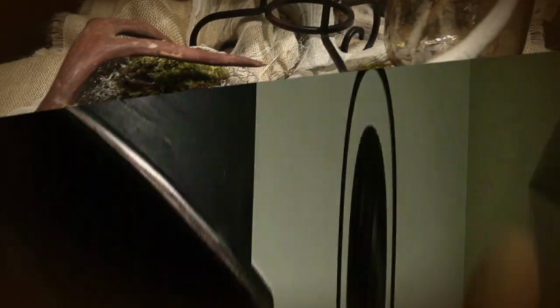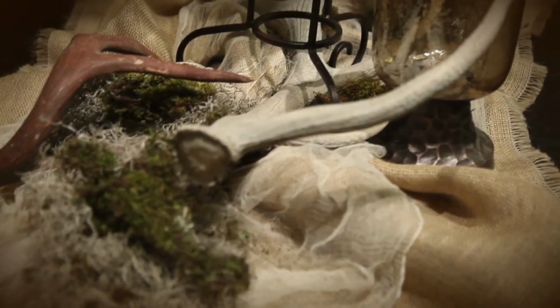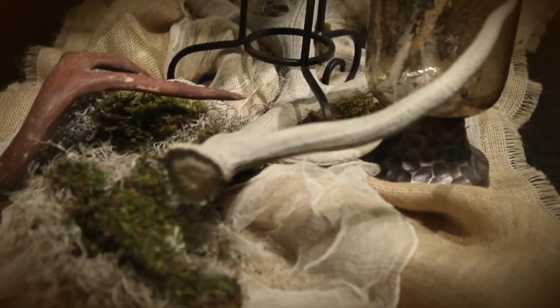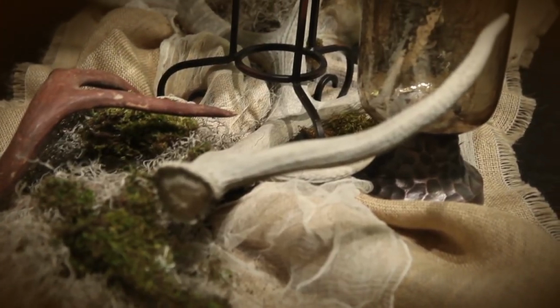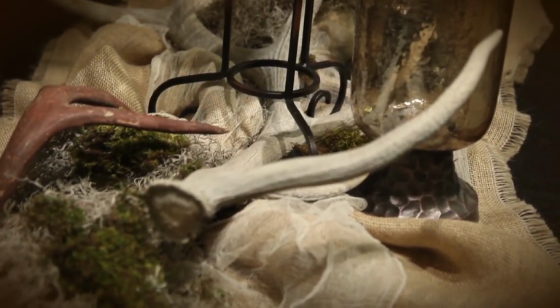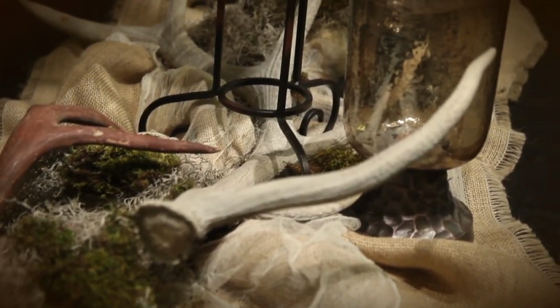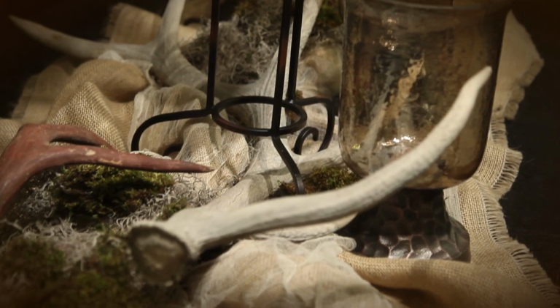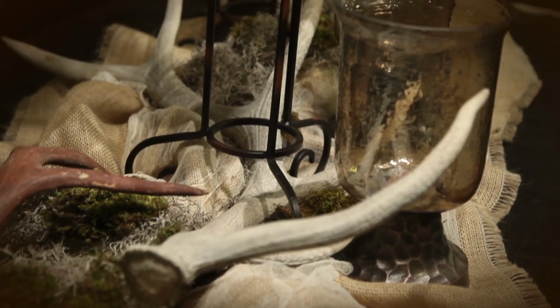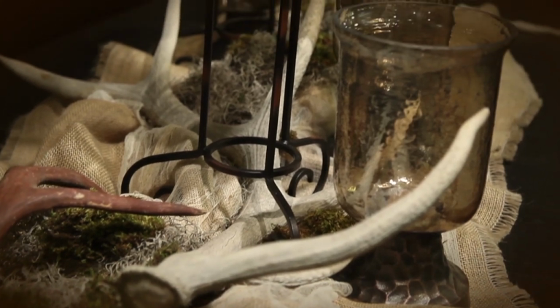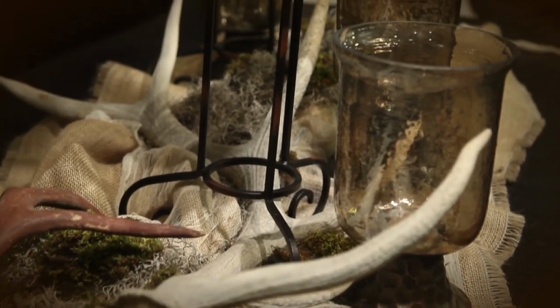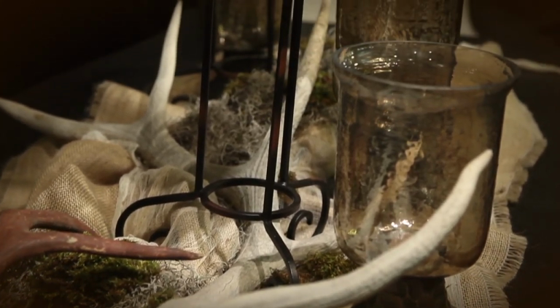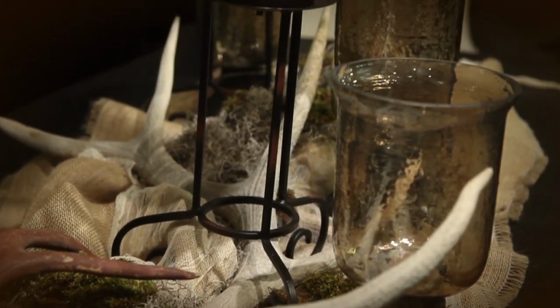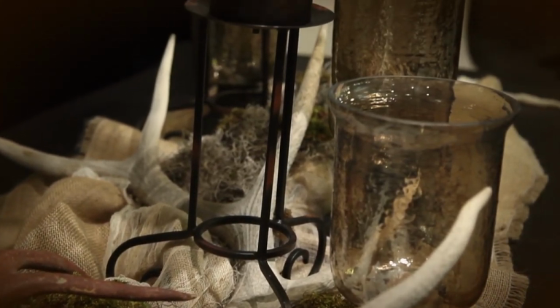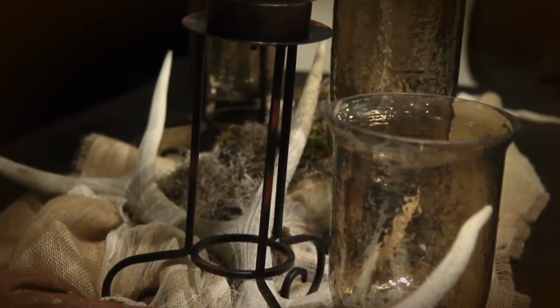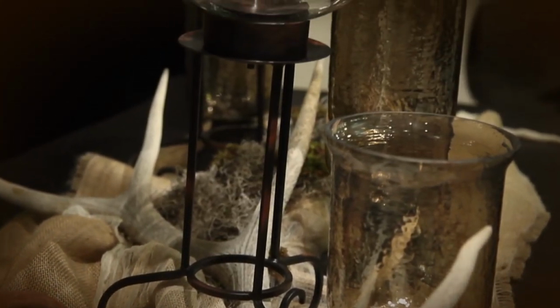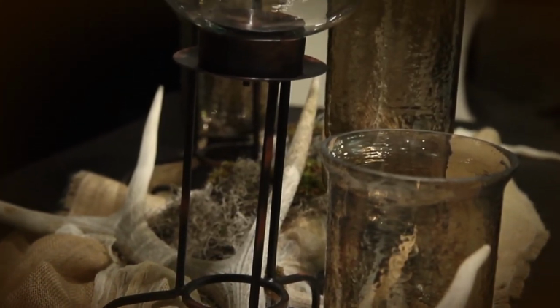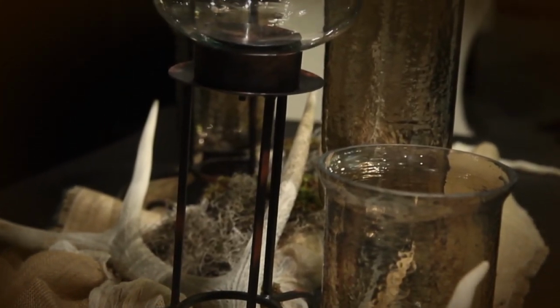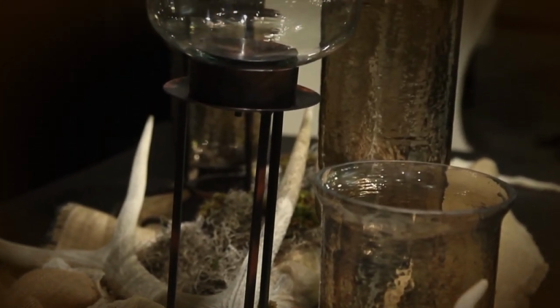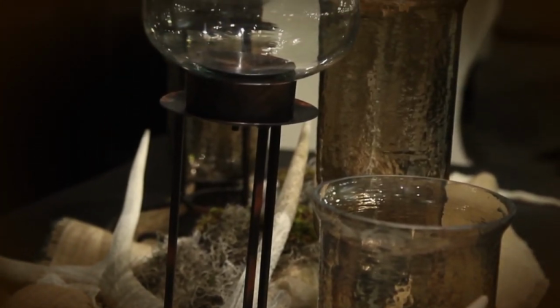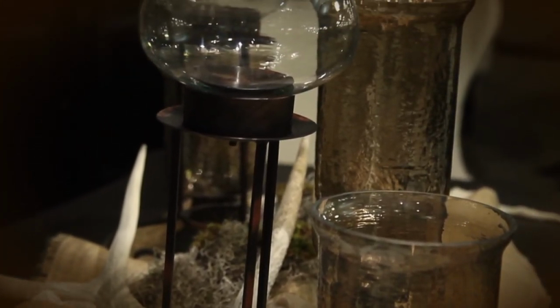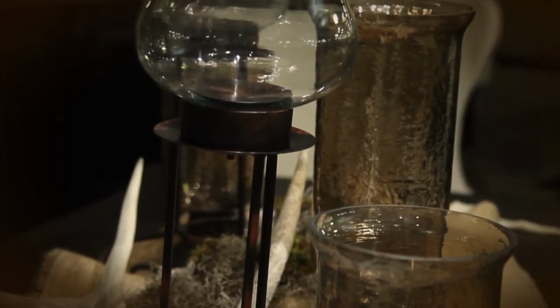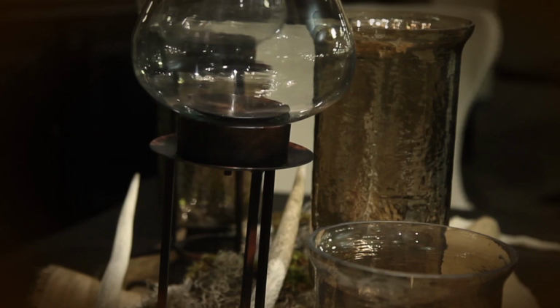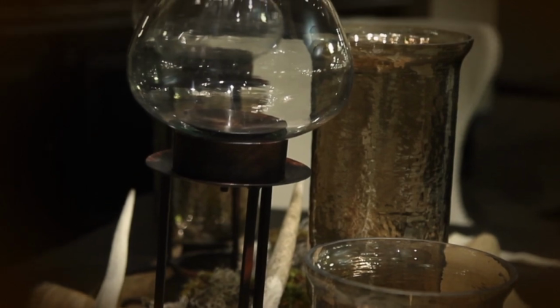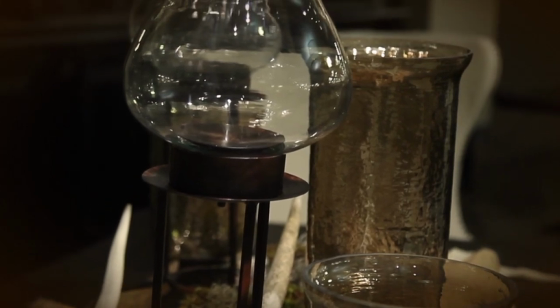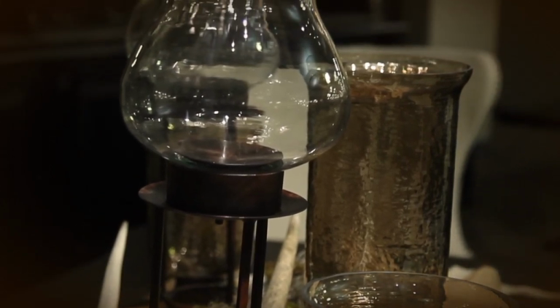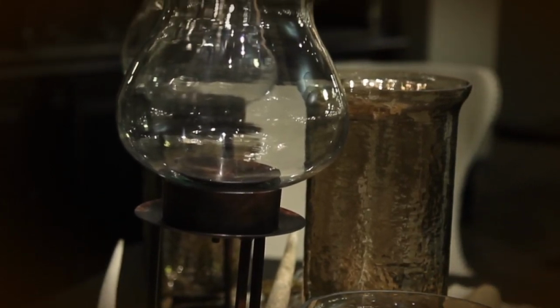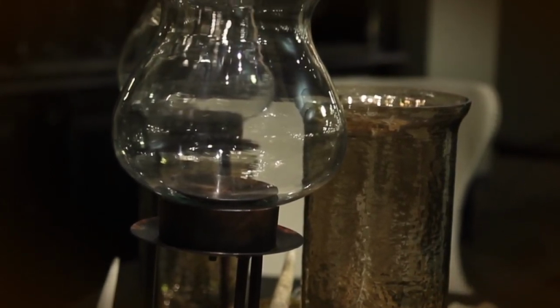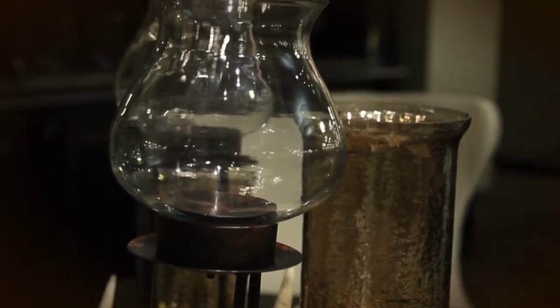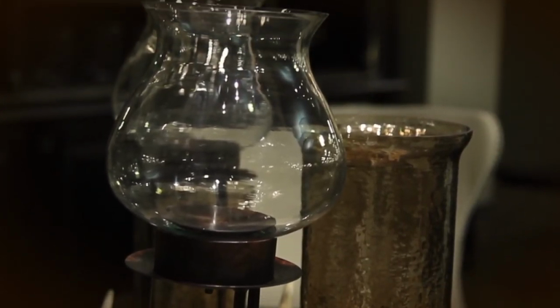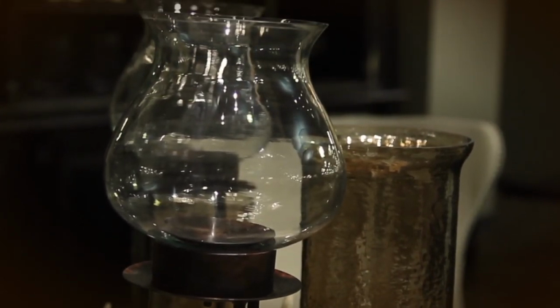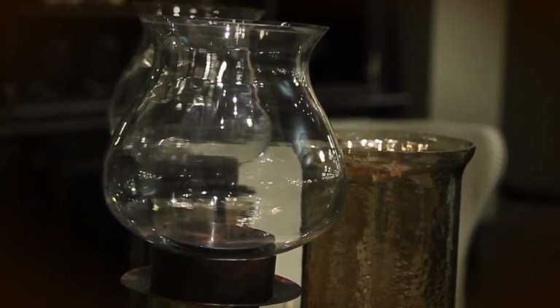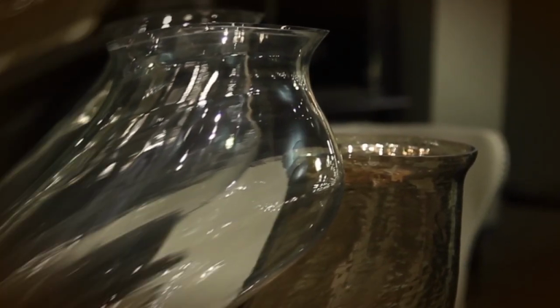Create an eerily elegant centerpiece with burlap, antlers, and a hint of moss. Top it off with candle holders and seasonal scents from Nebraska Furniture Mart.